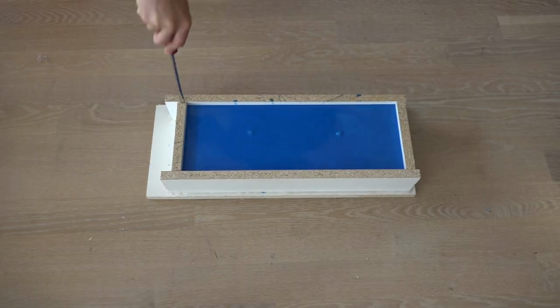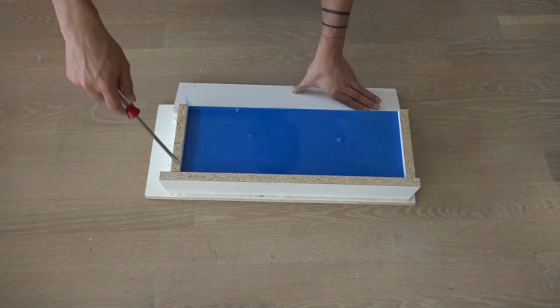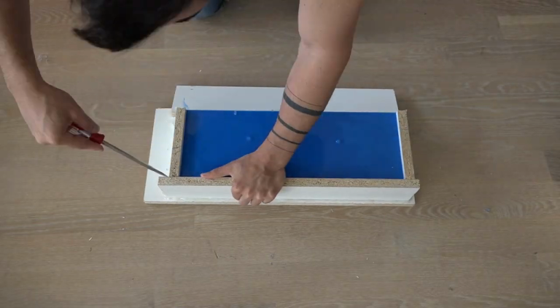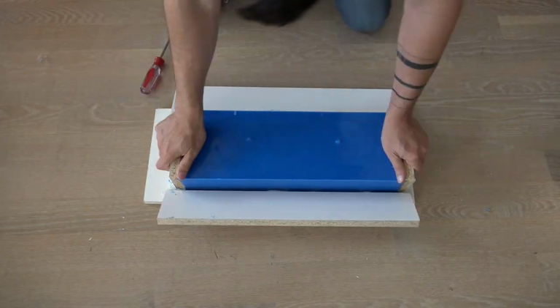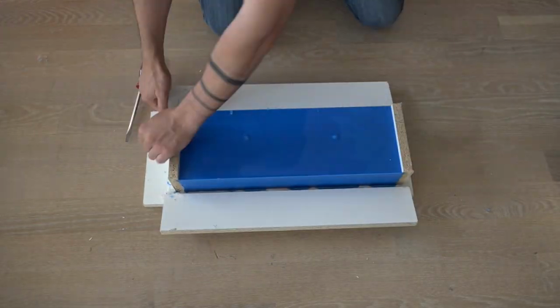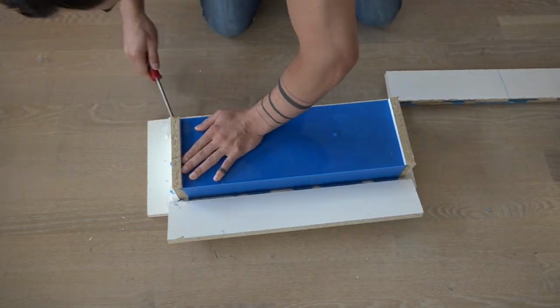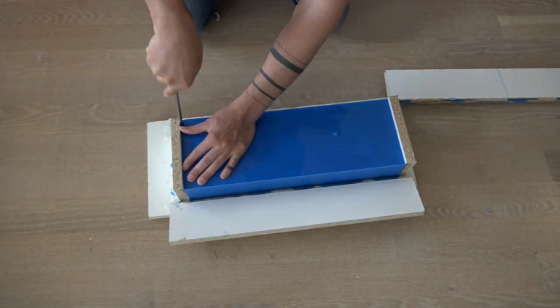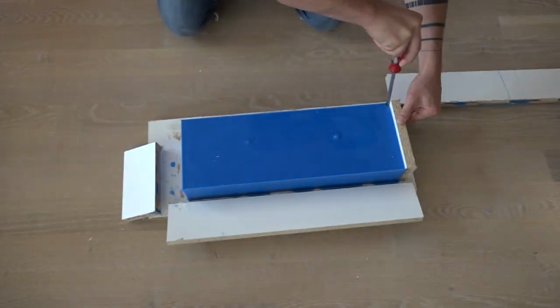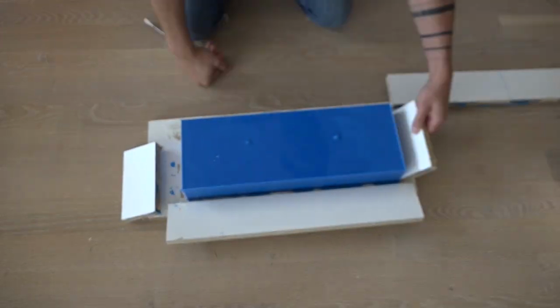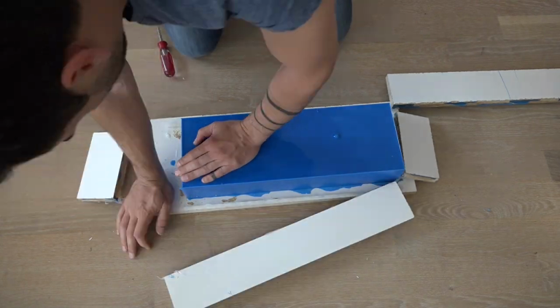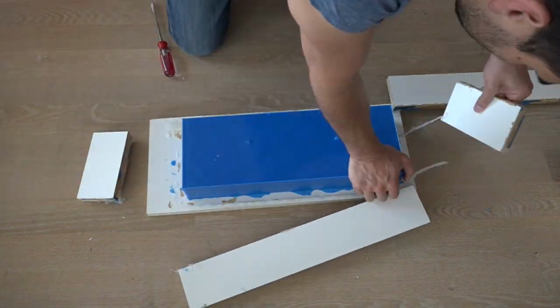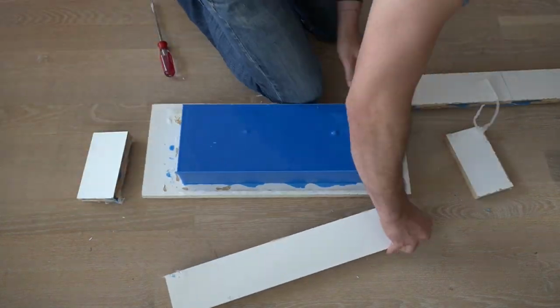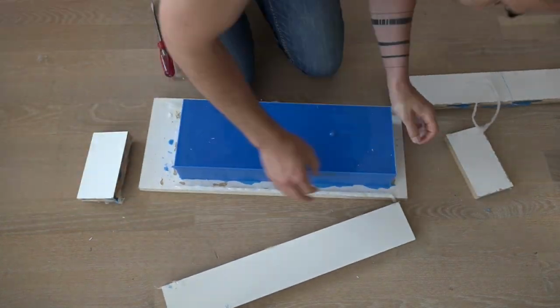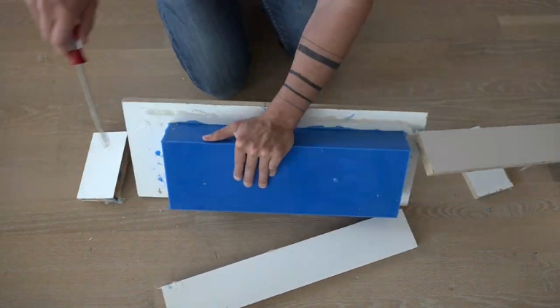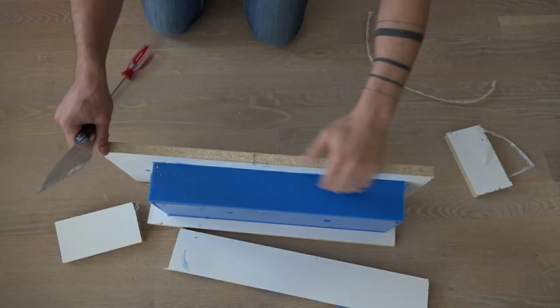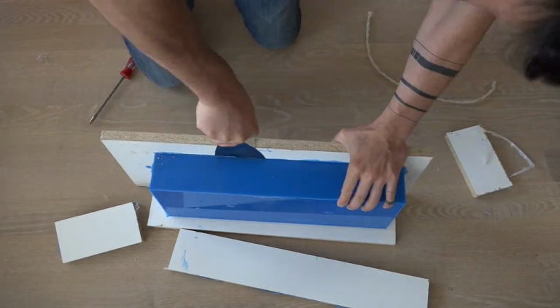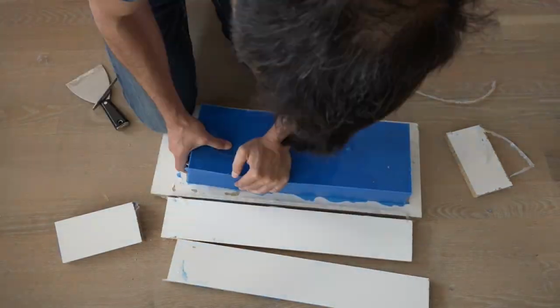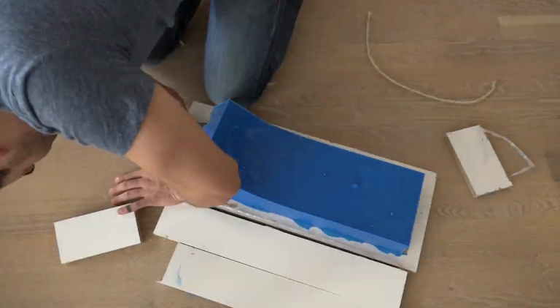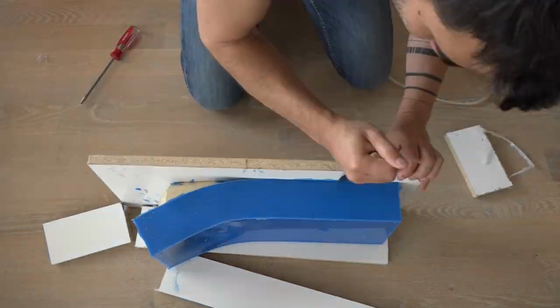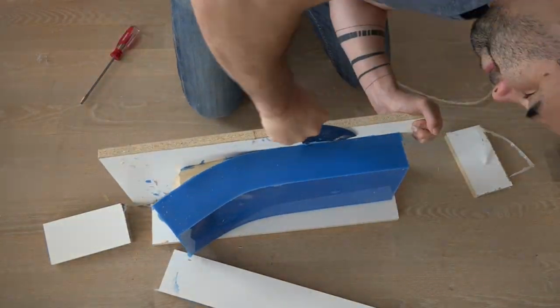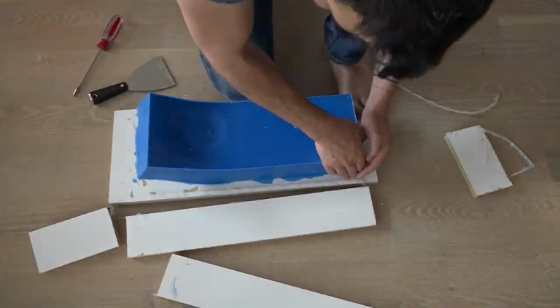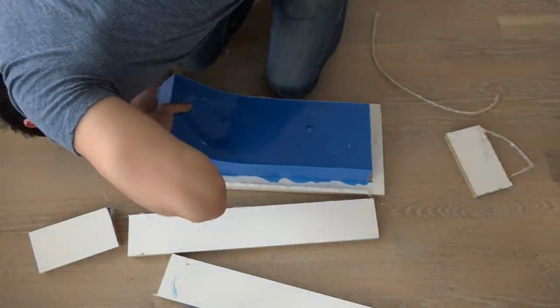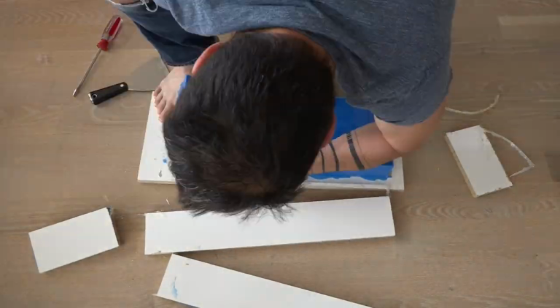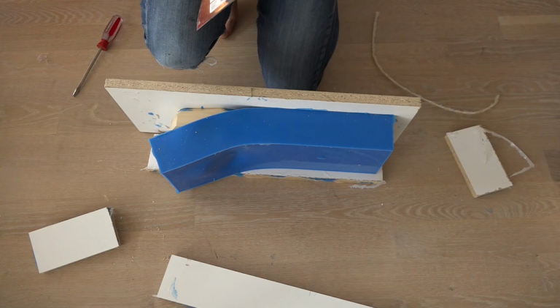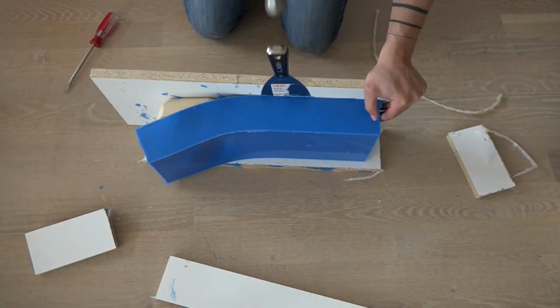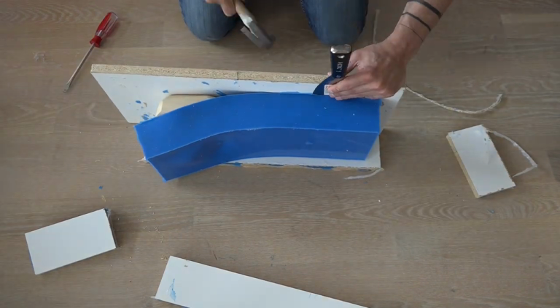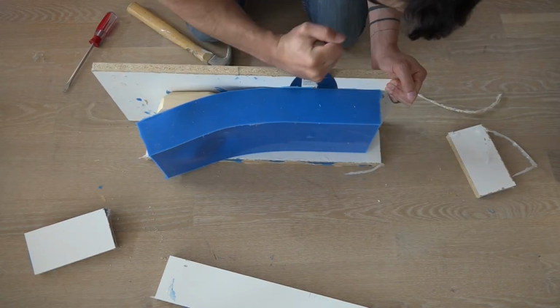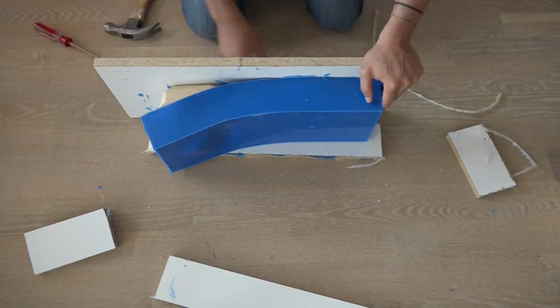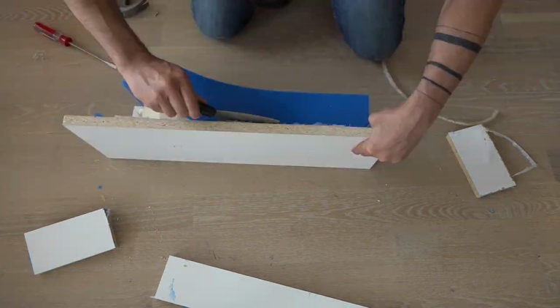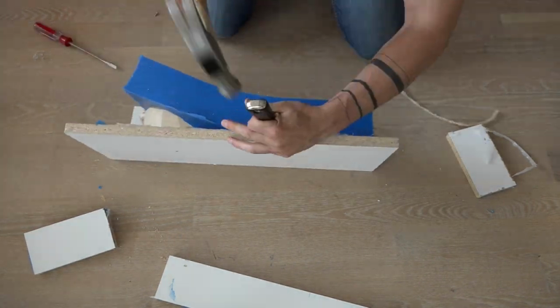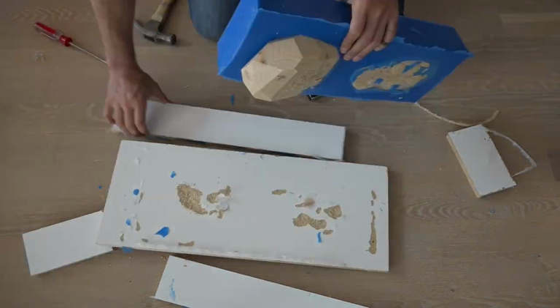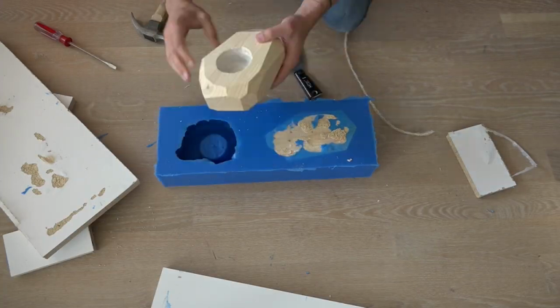Once the mold has cured I just pried away the melamine and popped out the wood originals. A putty knife comes in handy for separating the wood originals that are glued down to the melamine.